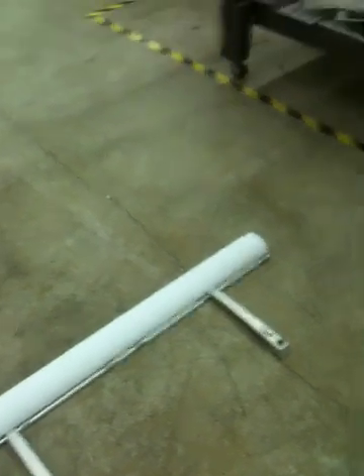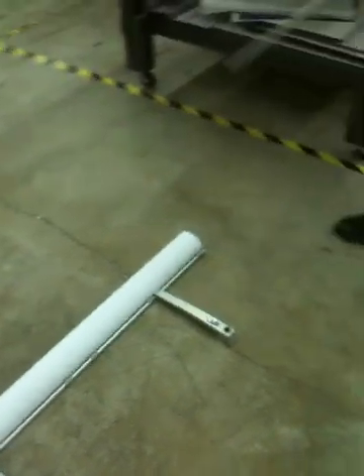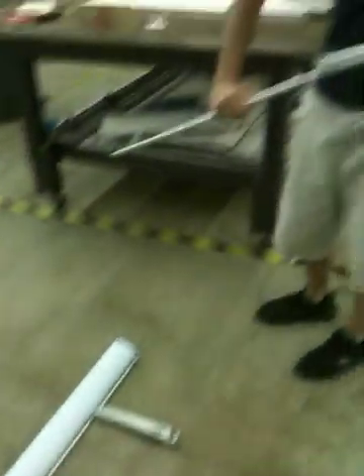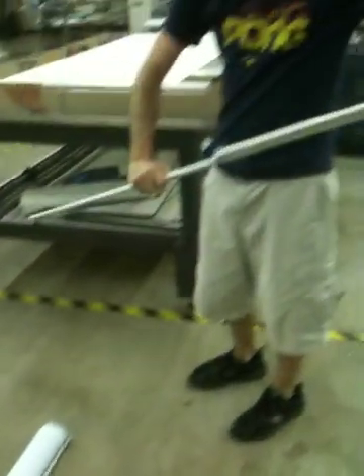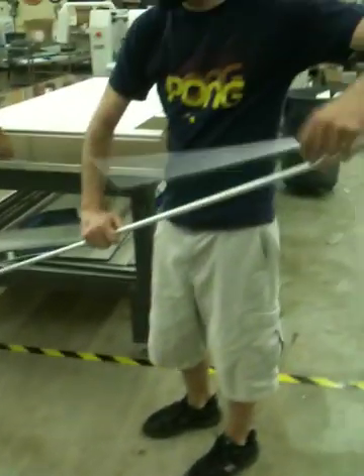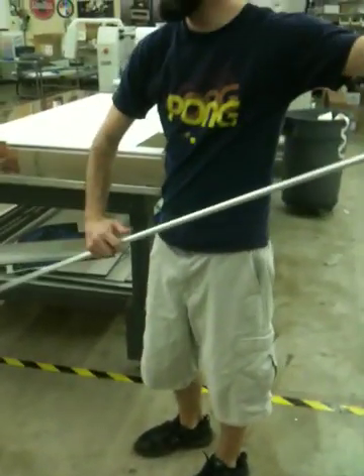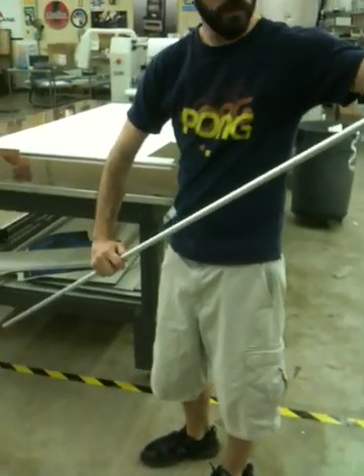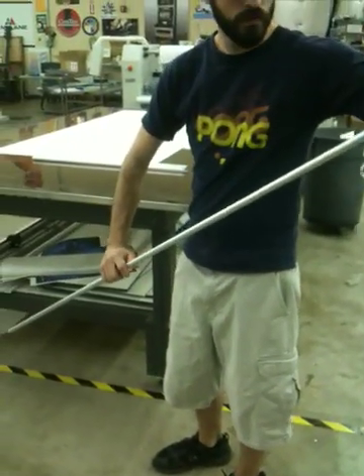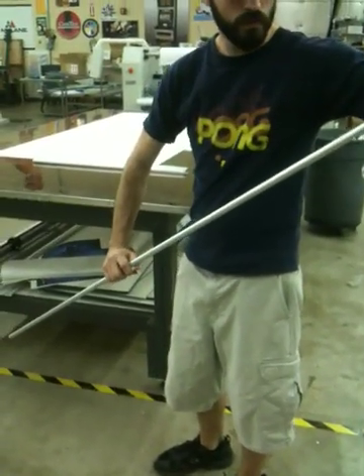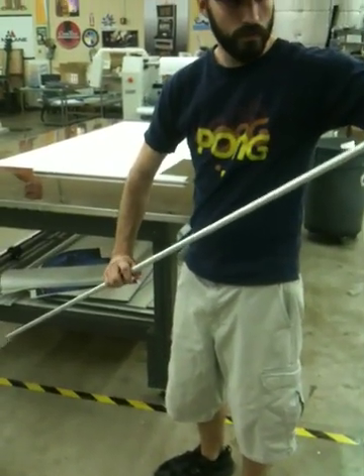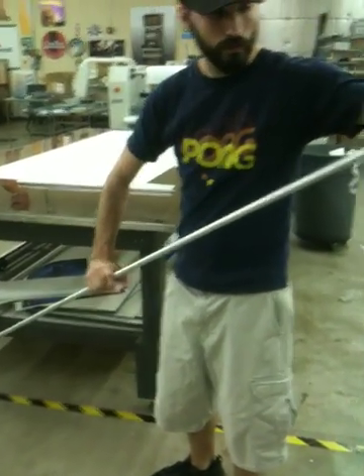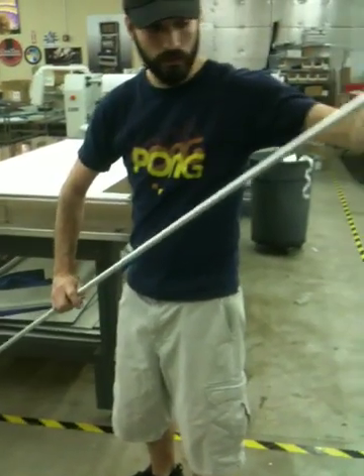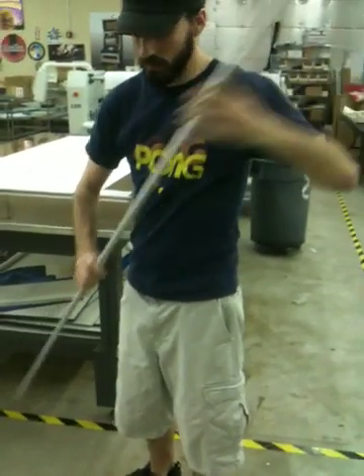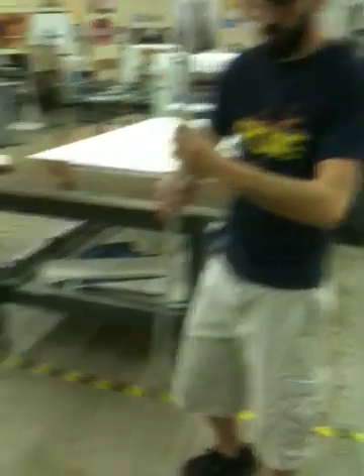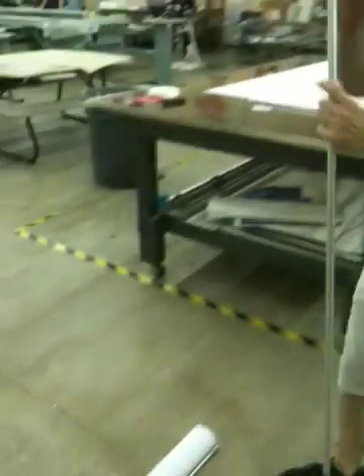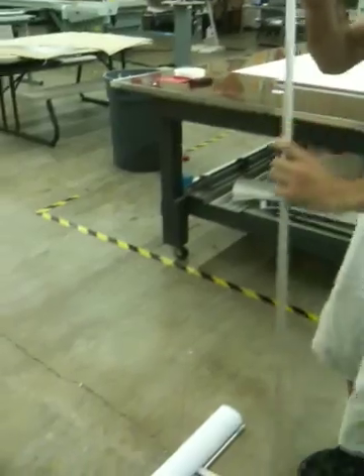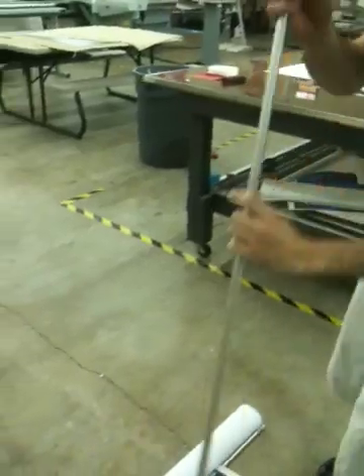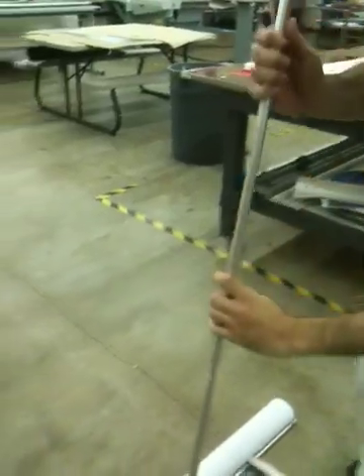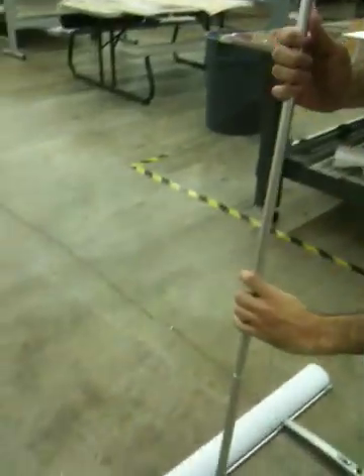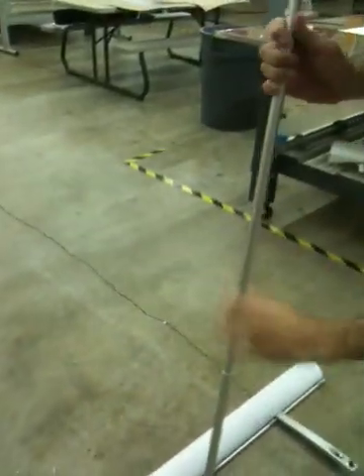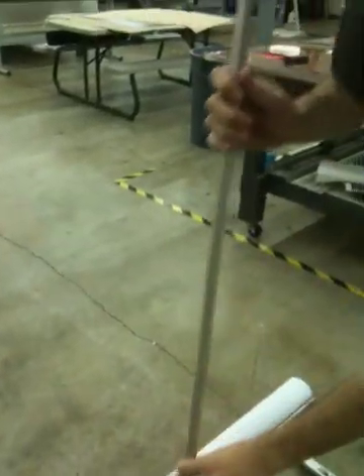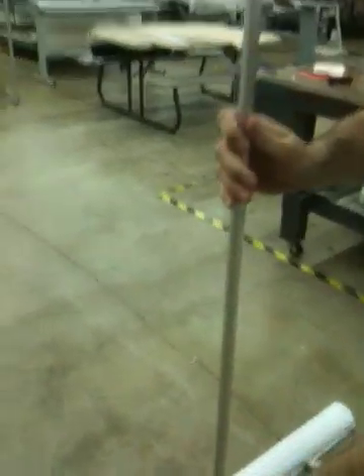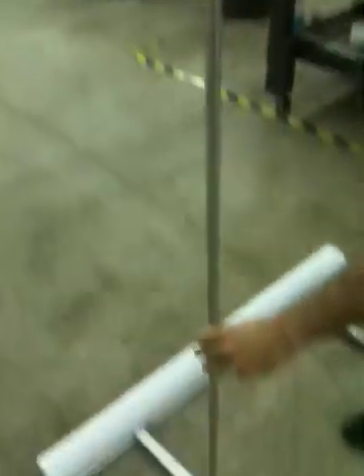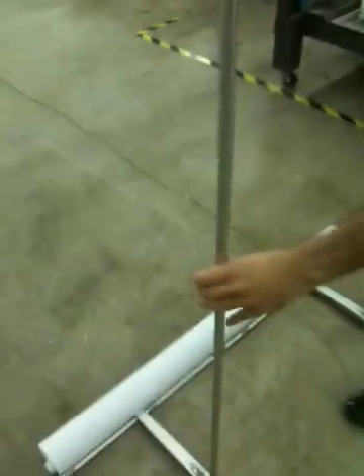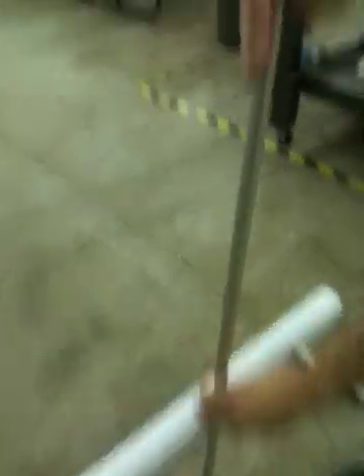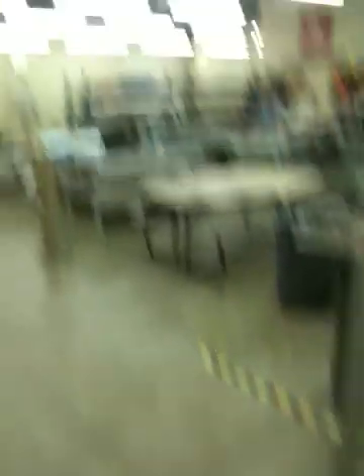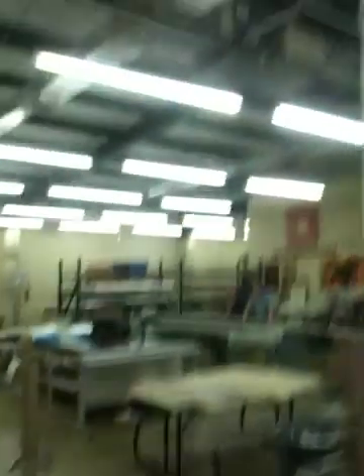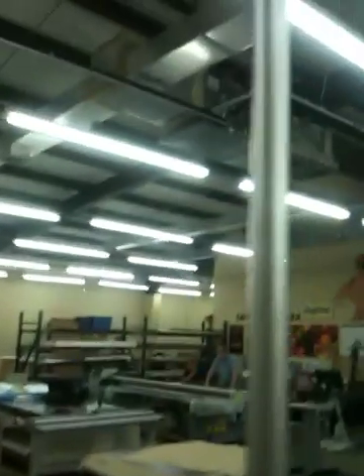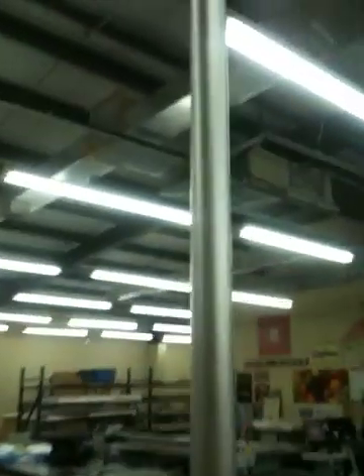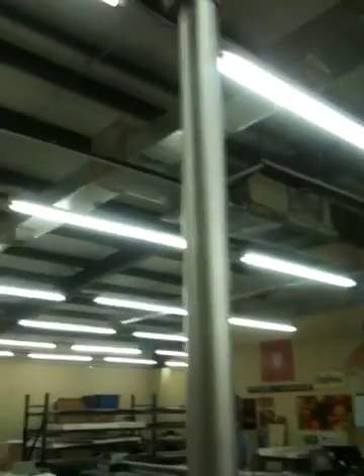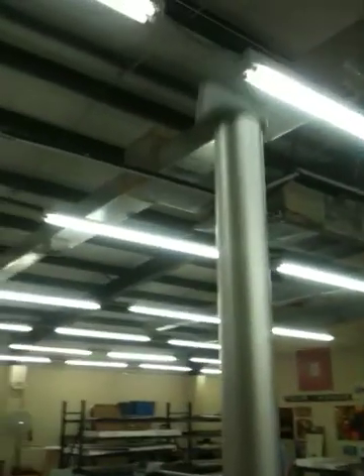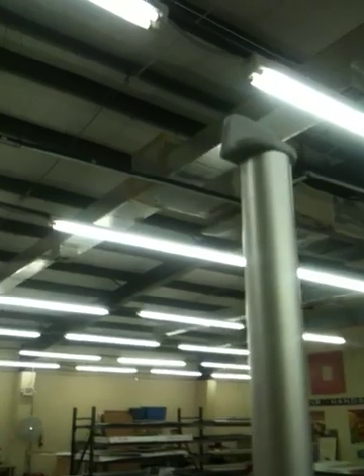We've got two poles that expand — they come in three parts. Put those together and put them in each side. There's a side that goes in the hole, and there's another side up here that's got a clip on it.